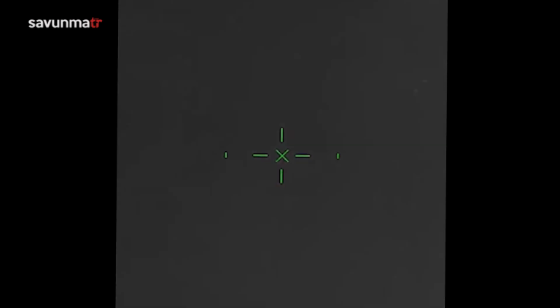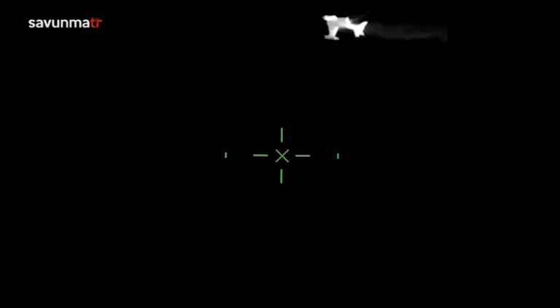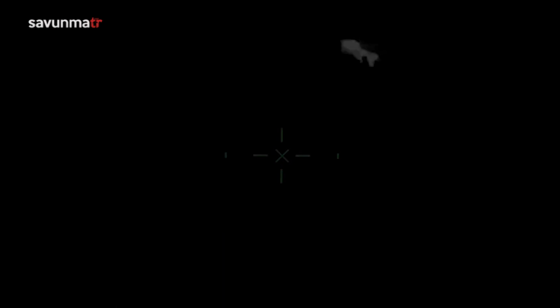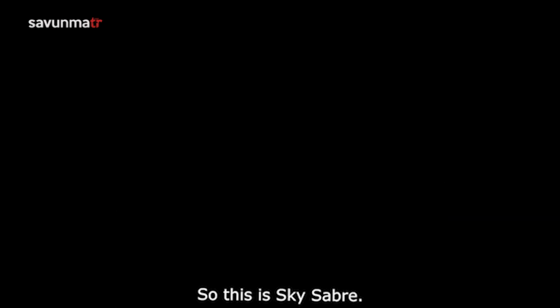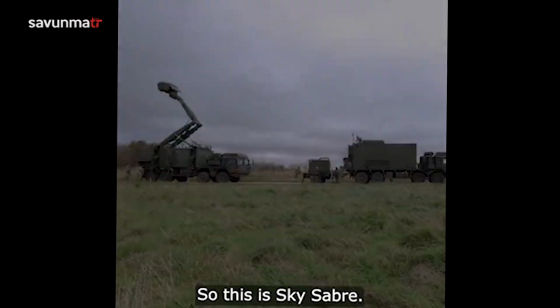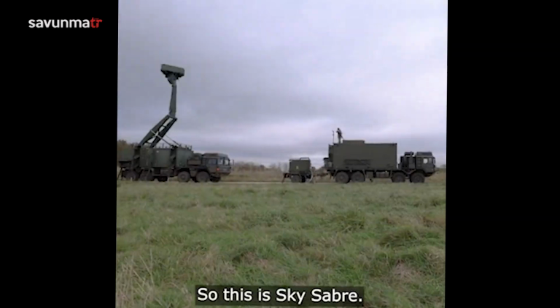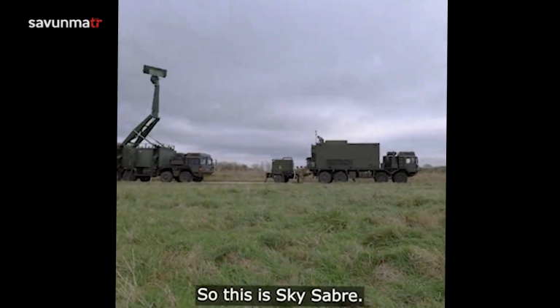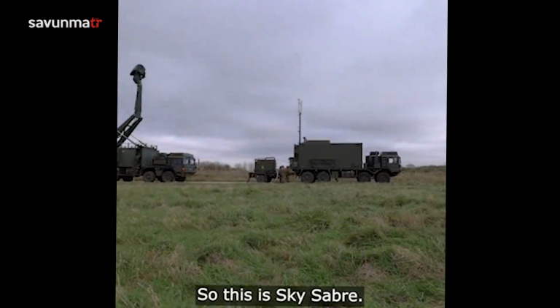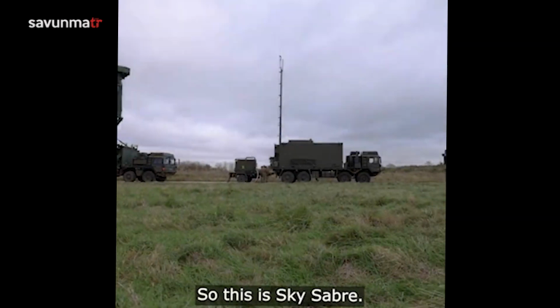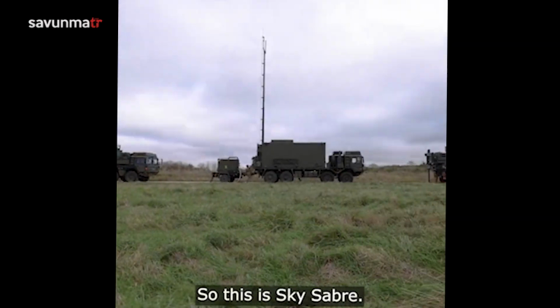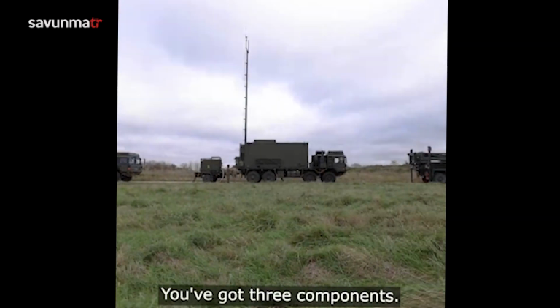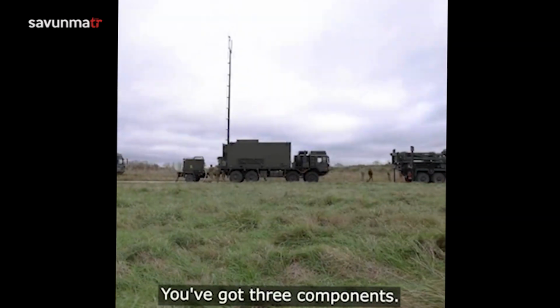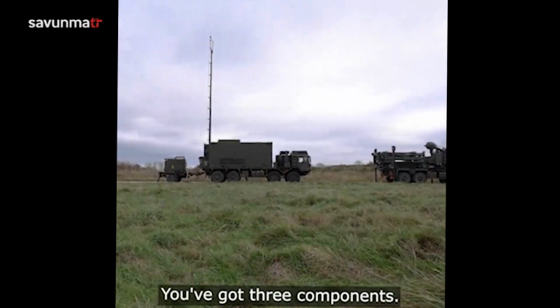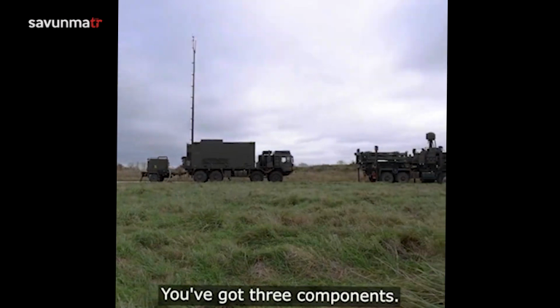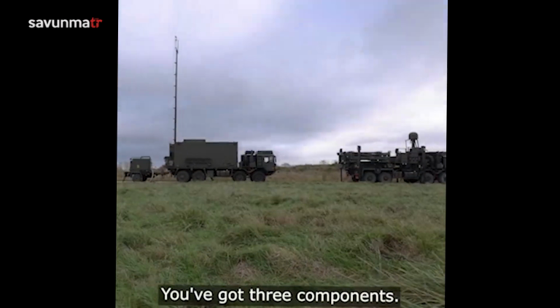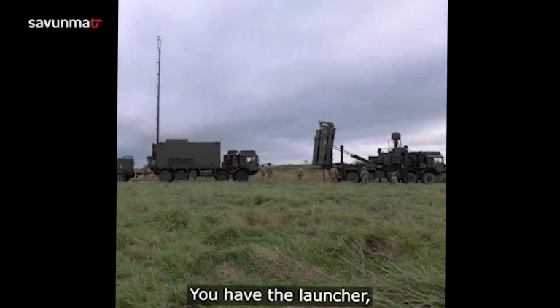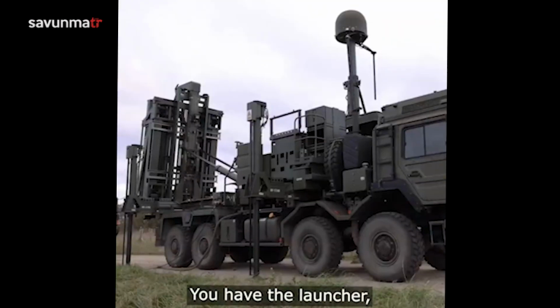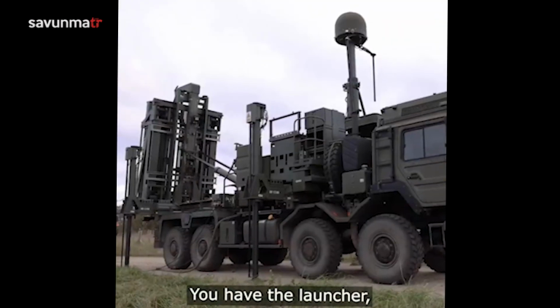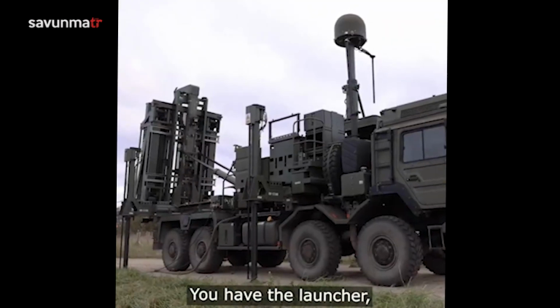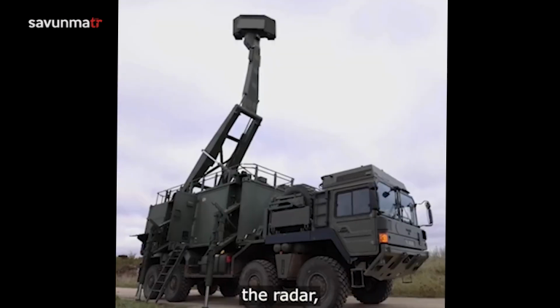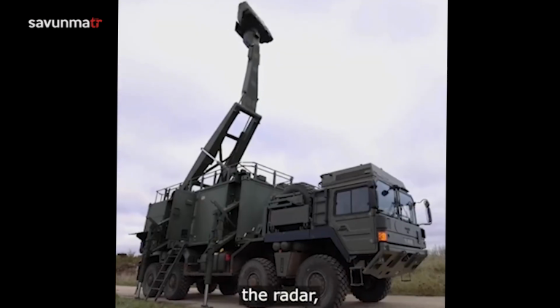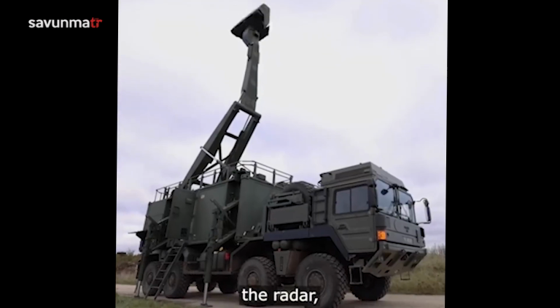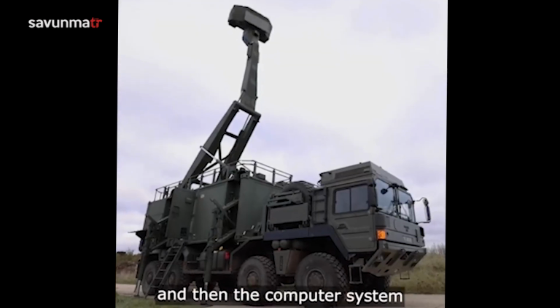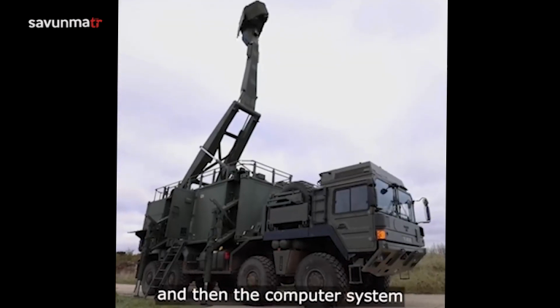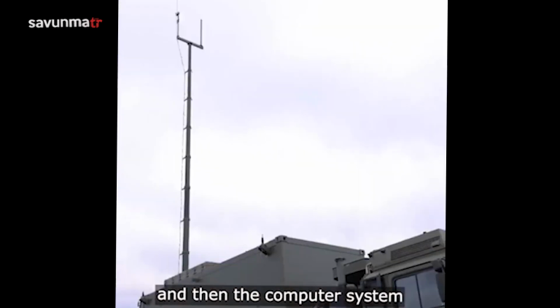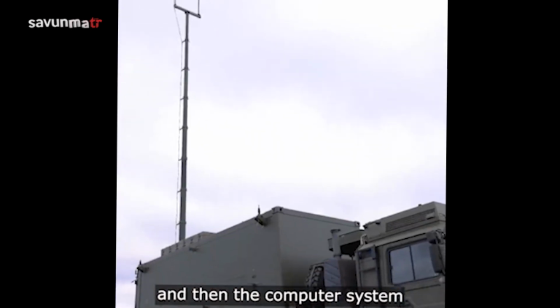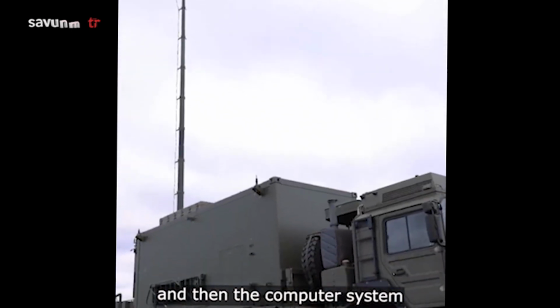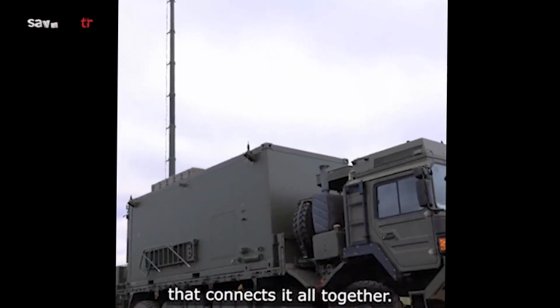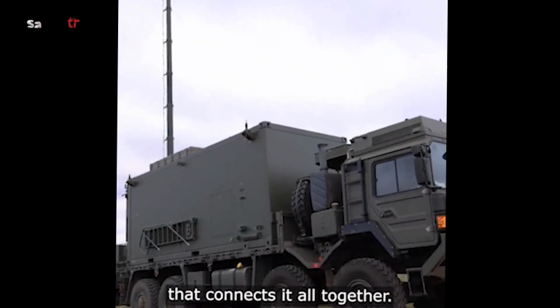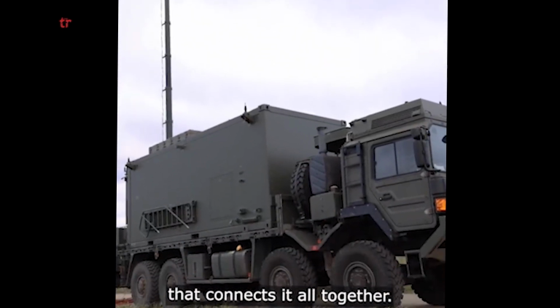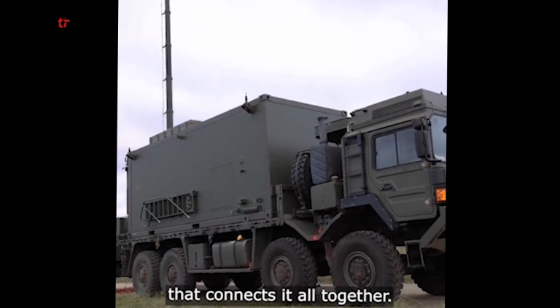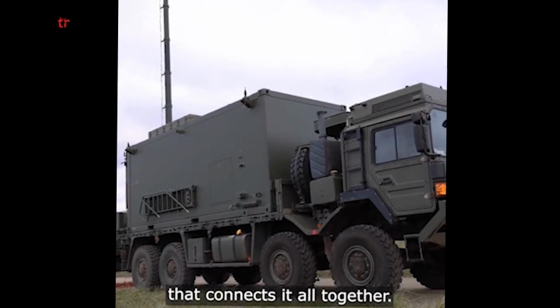So this is Sky Sabre. You've got three components: the launcher, the radar, and the computer system that connects it all together.